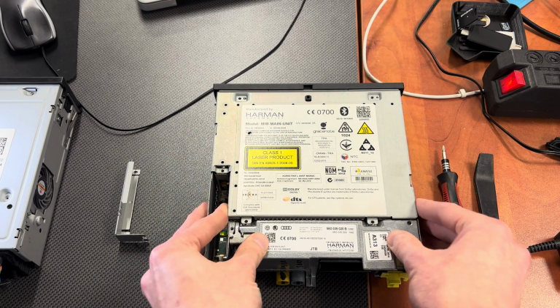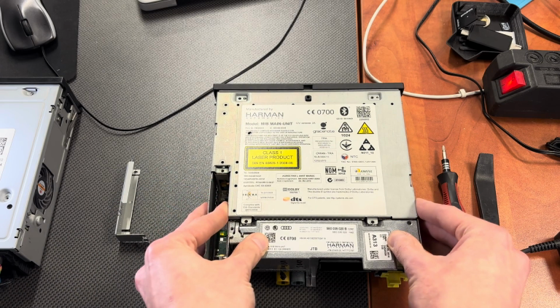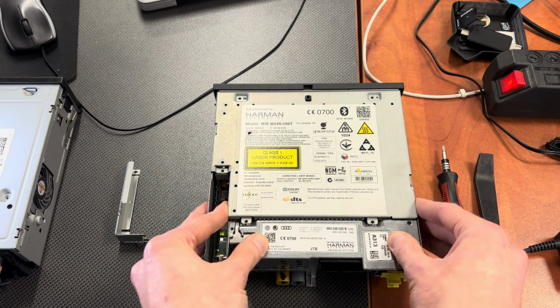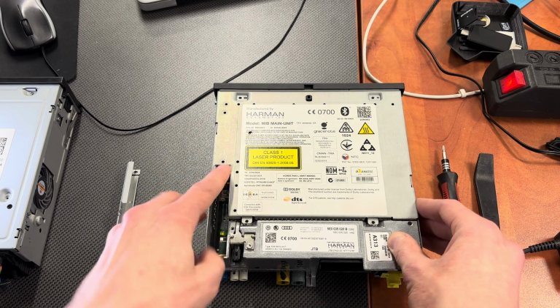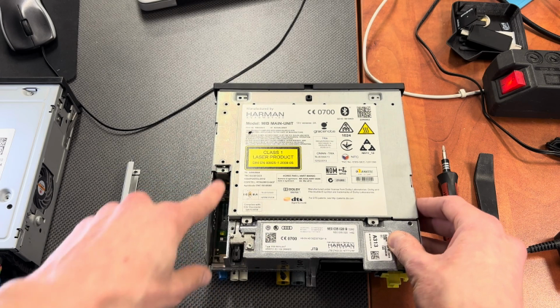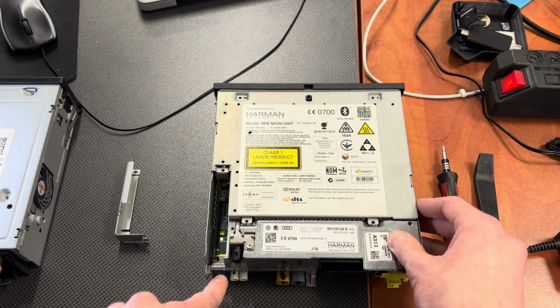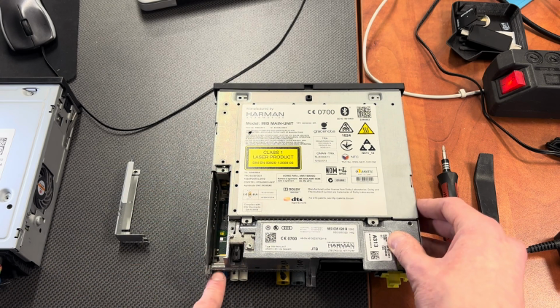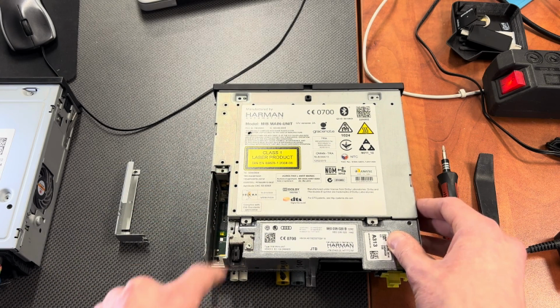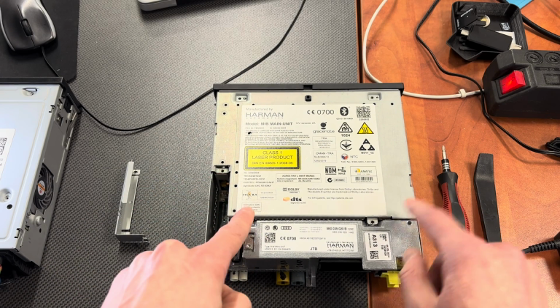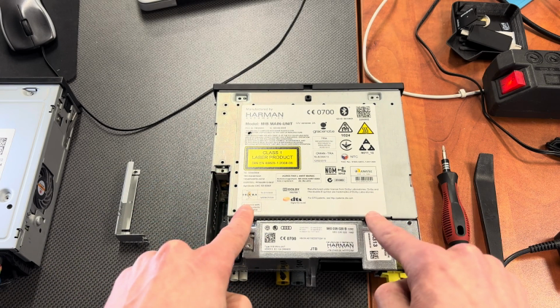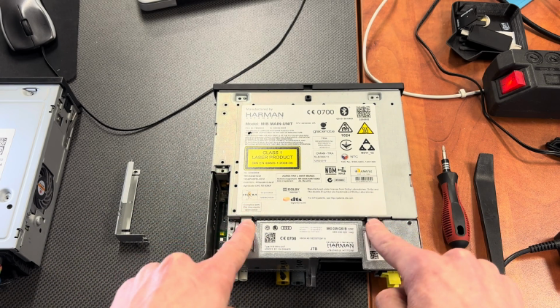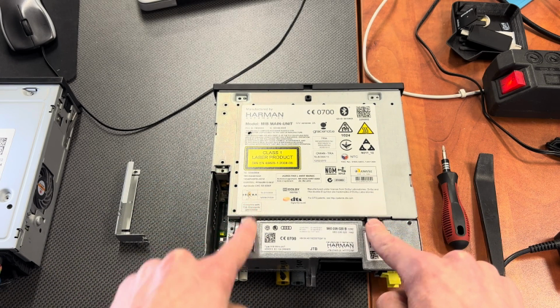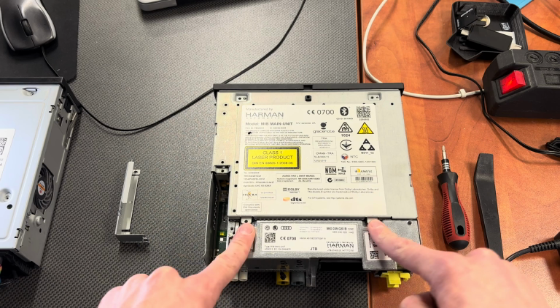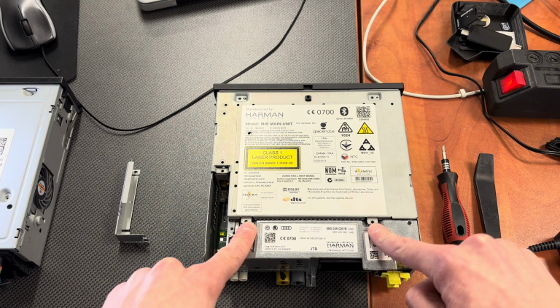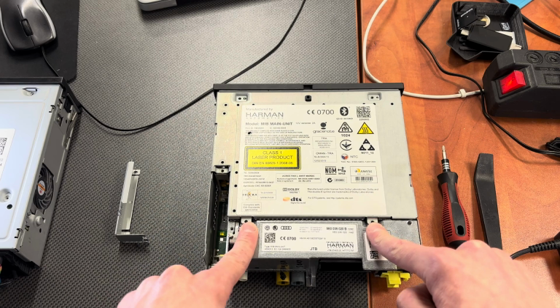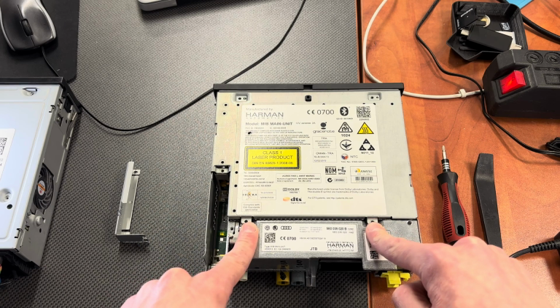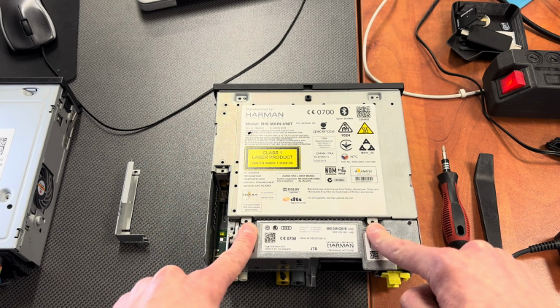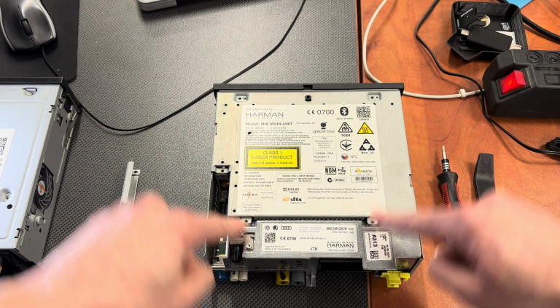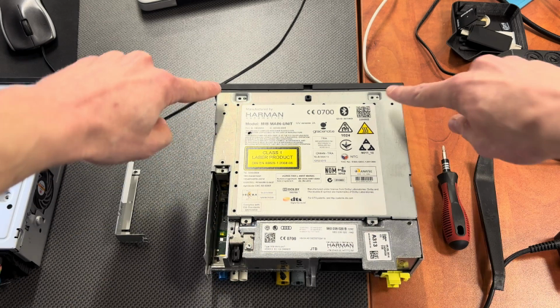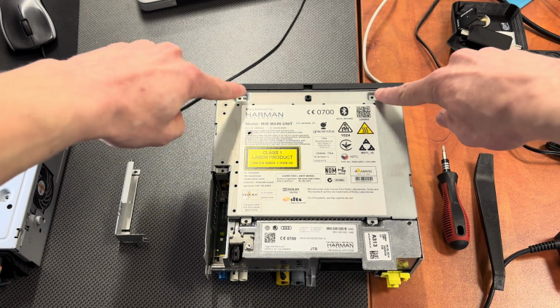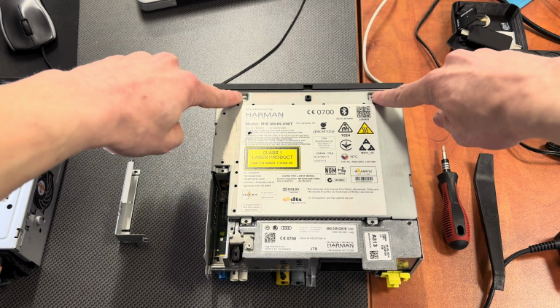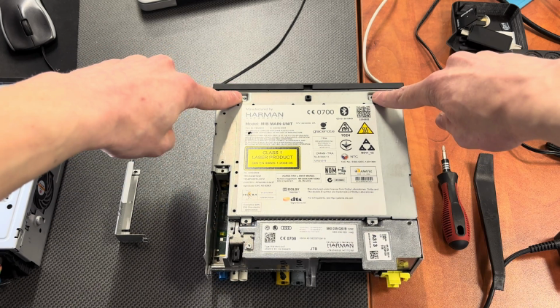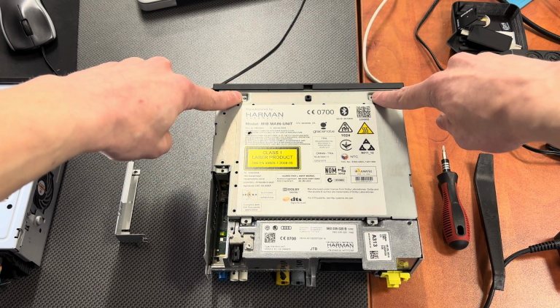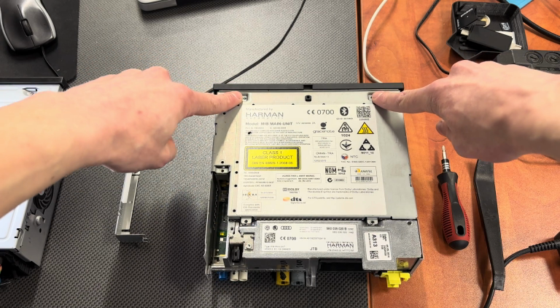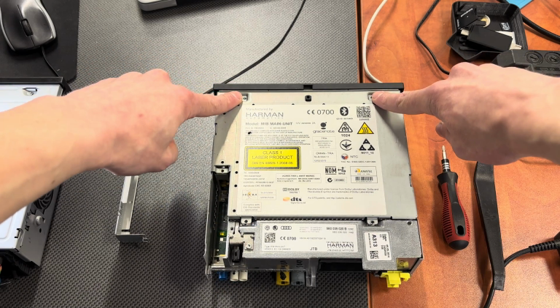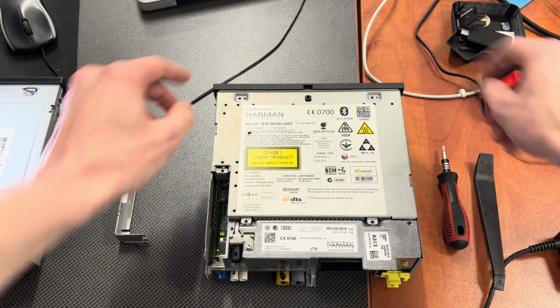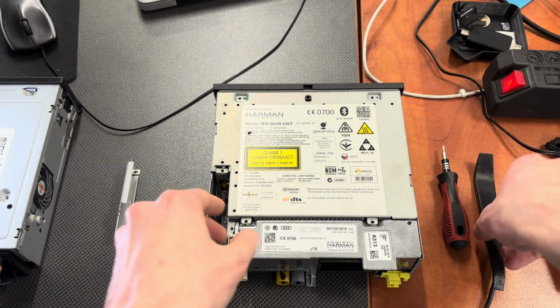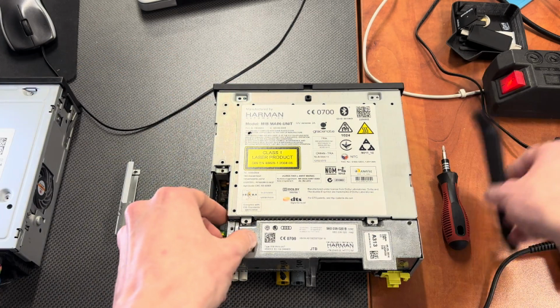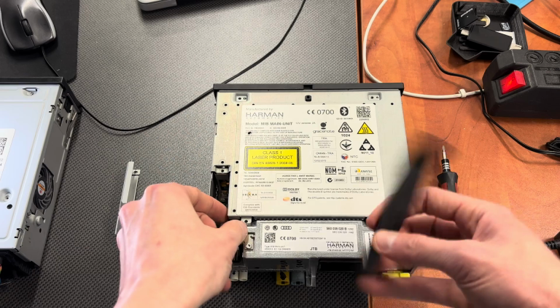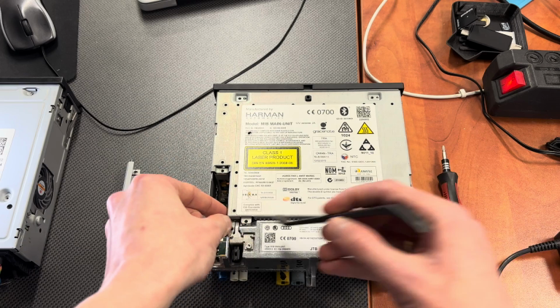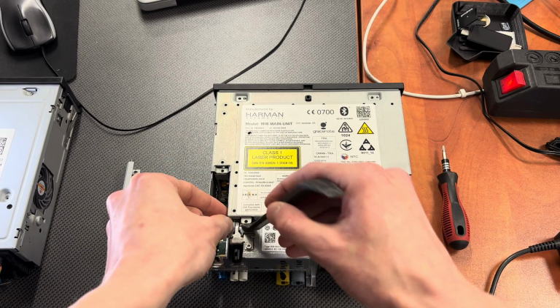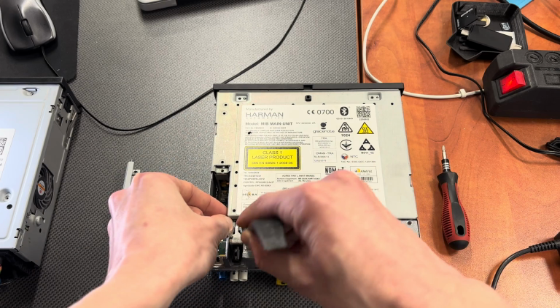After this is removed you need to remove four additional screws — two over here and two over here. Then you can pop this up.